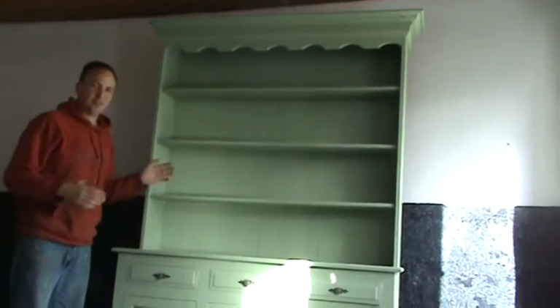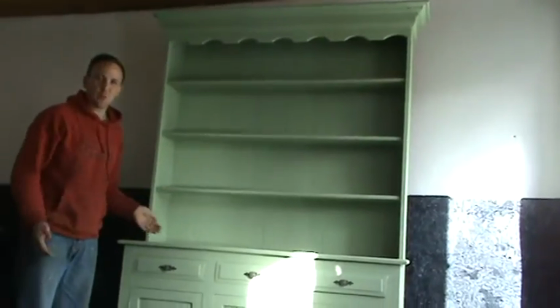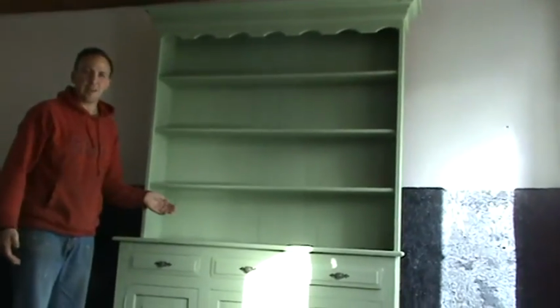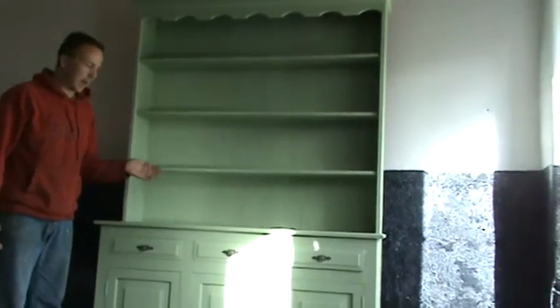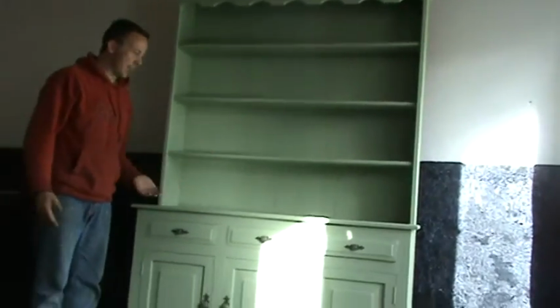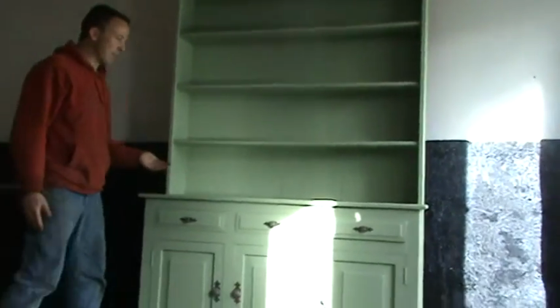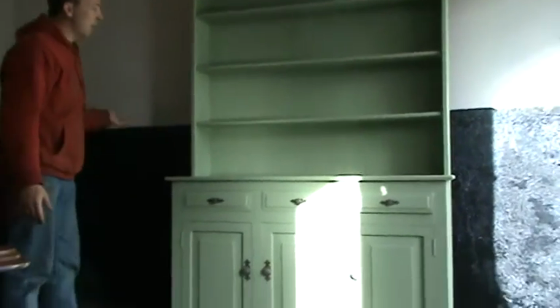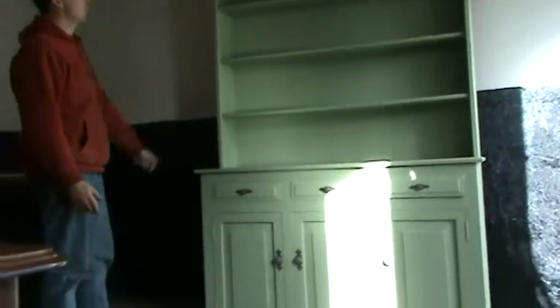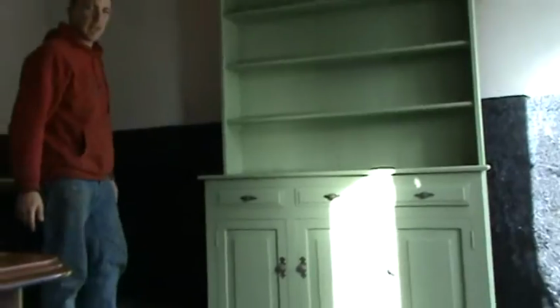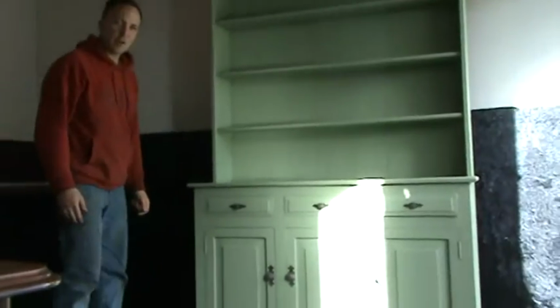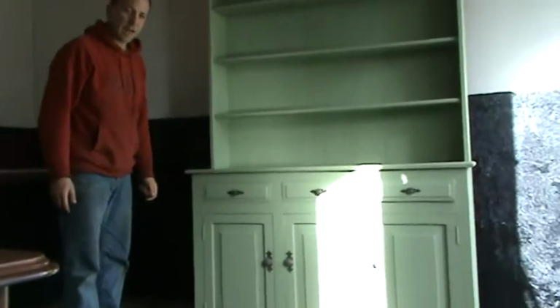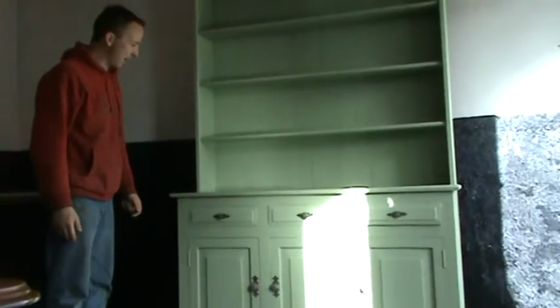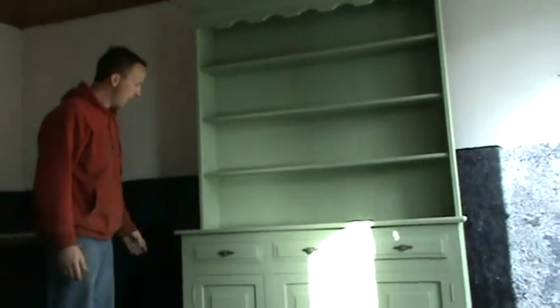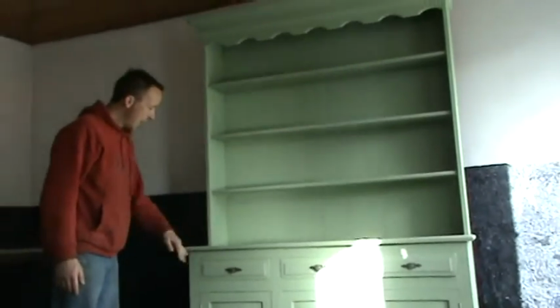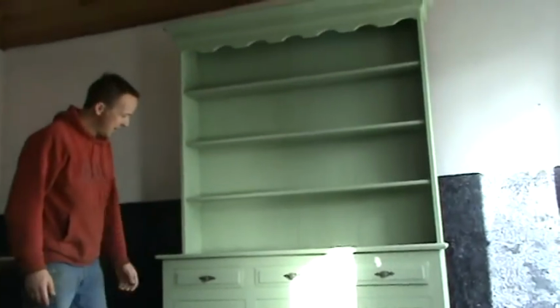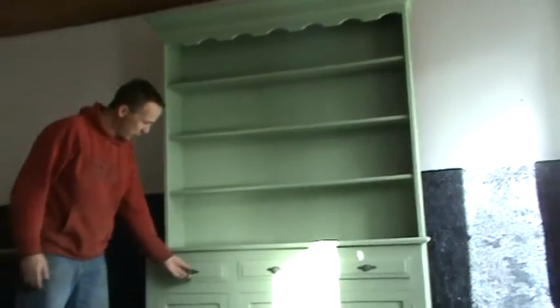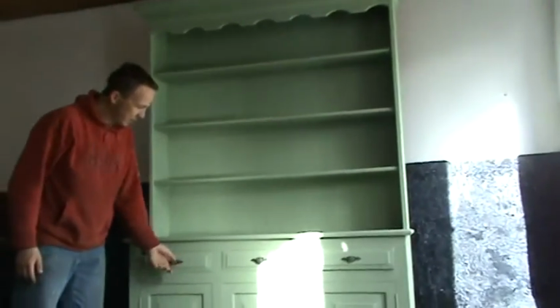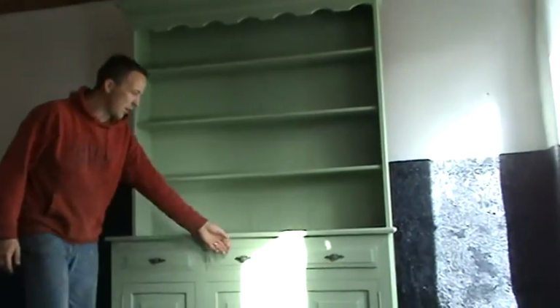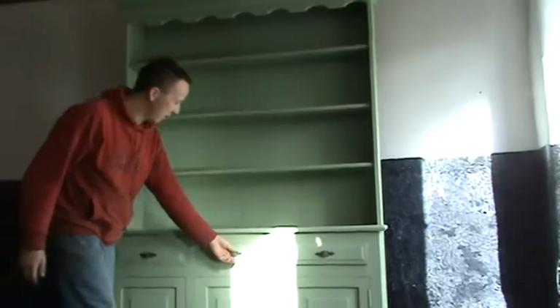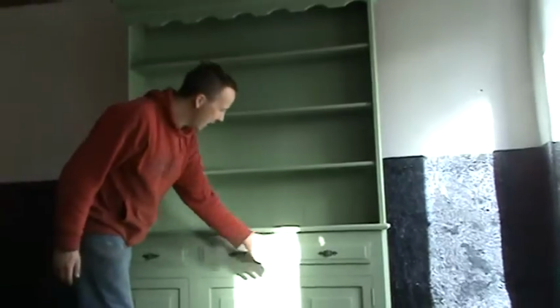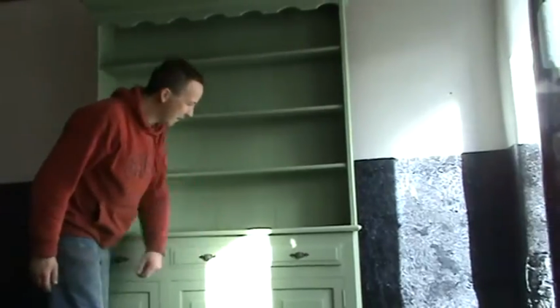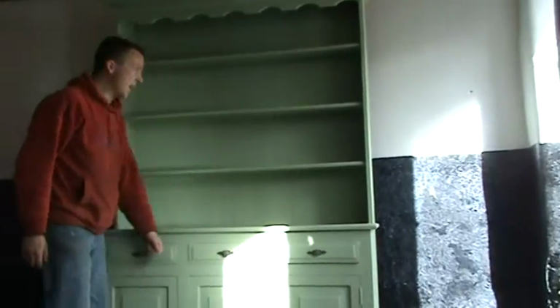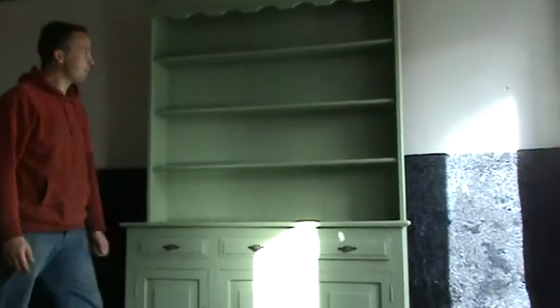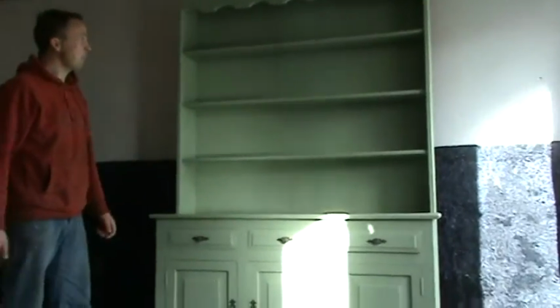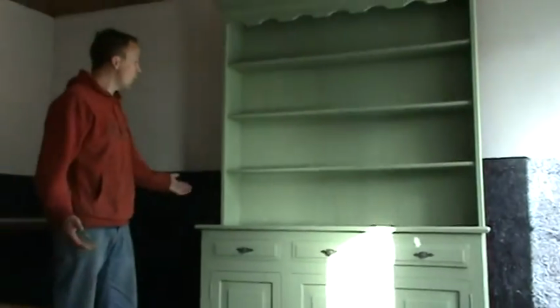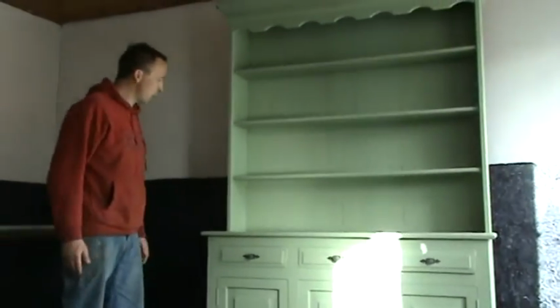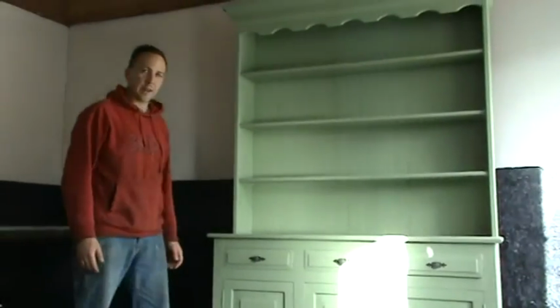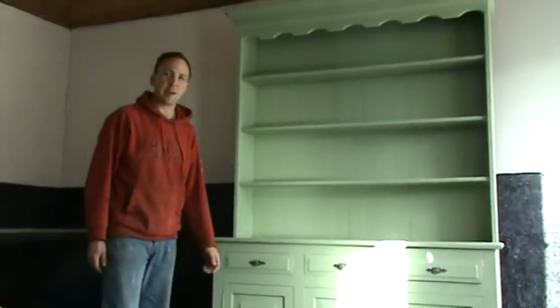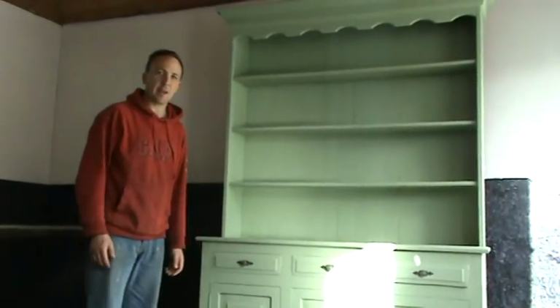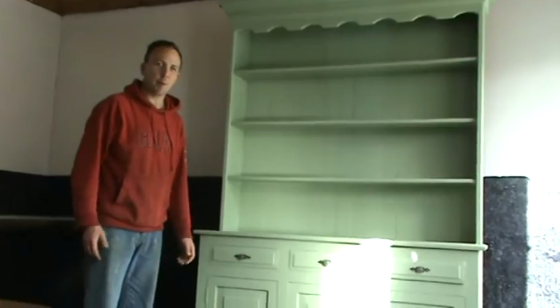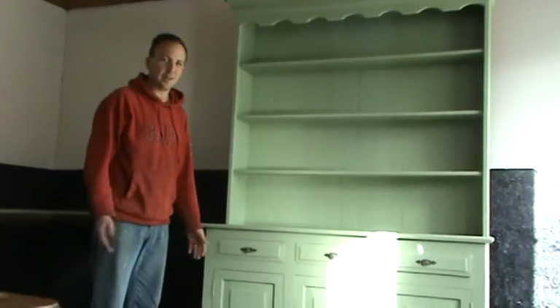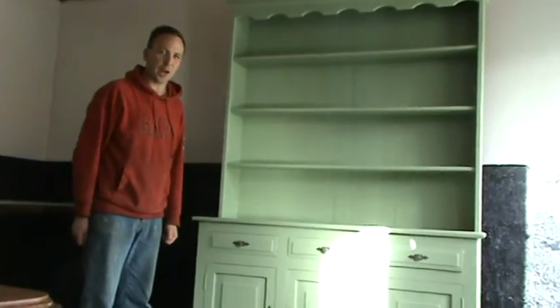We're finished painting our dresser. I put three coats of paint on it and put the door knobs and handles back on. It's looking great and it's ready to be put into our shop. That worked out well with the green masonry paint.